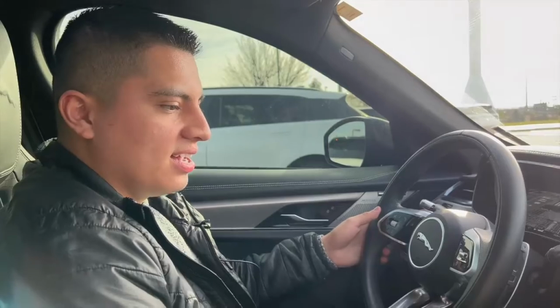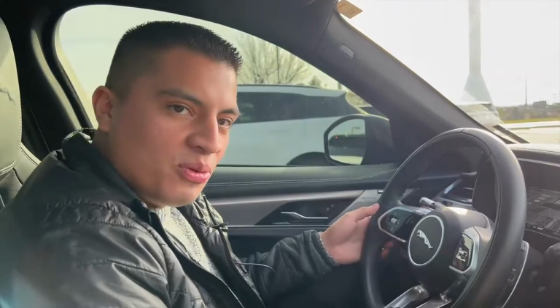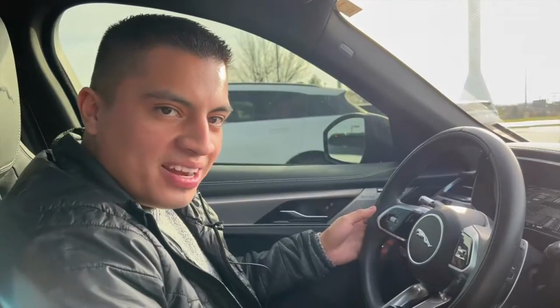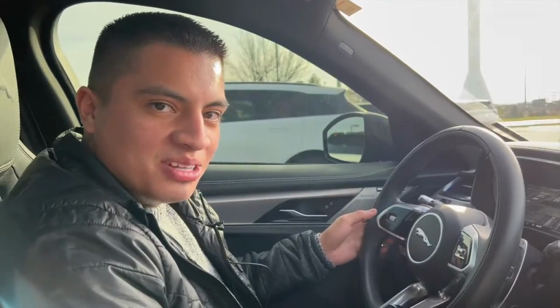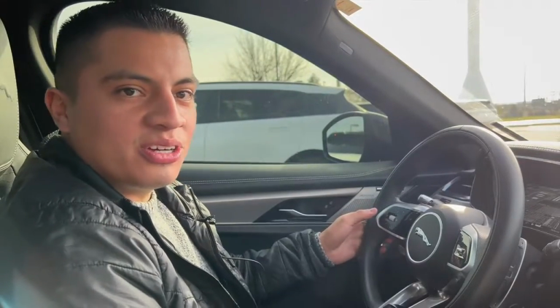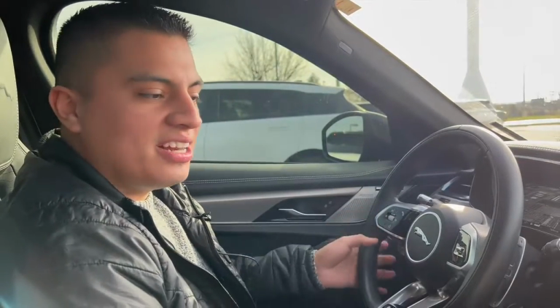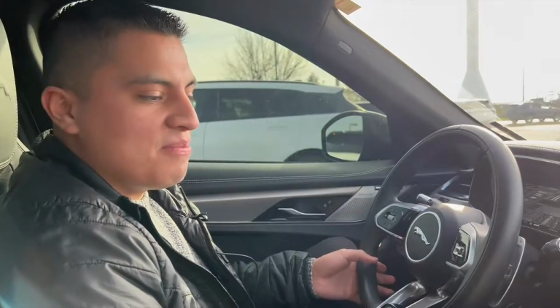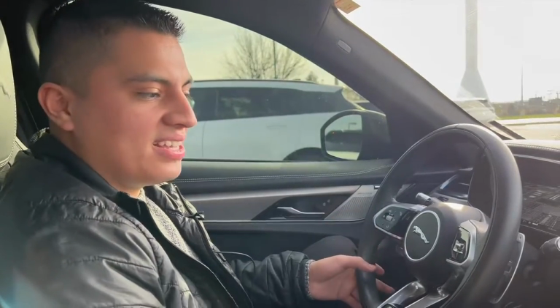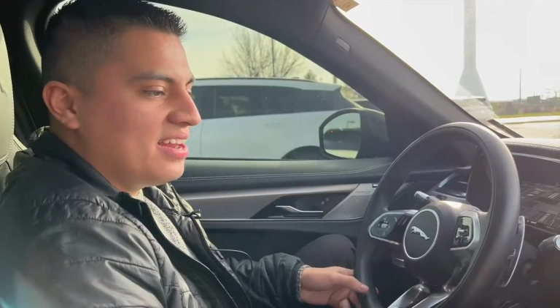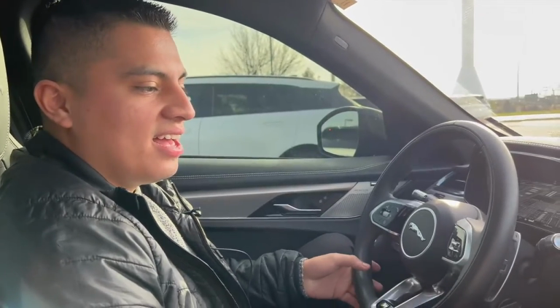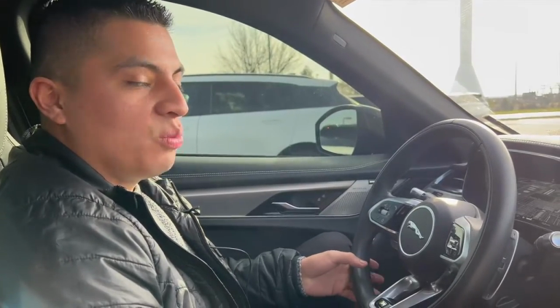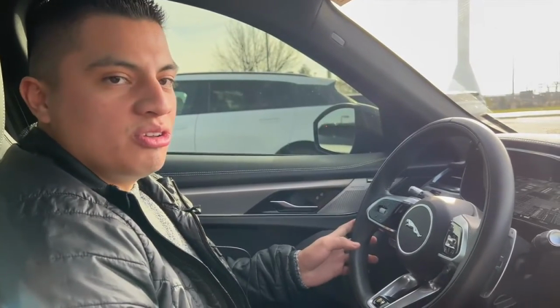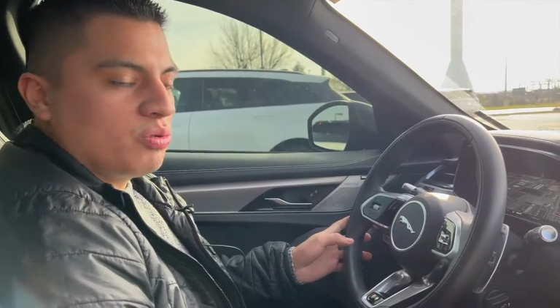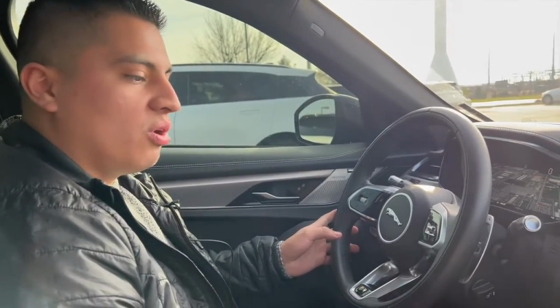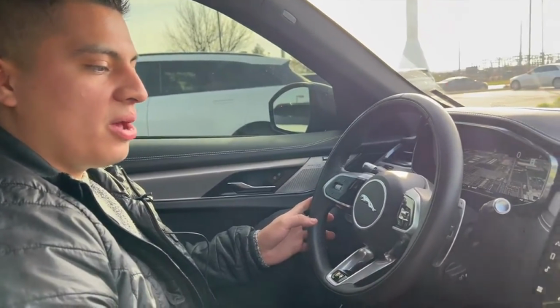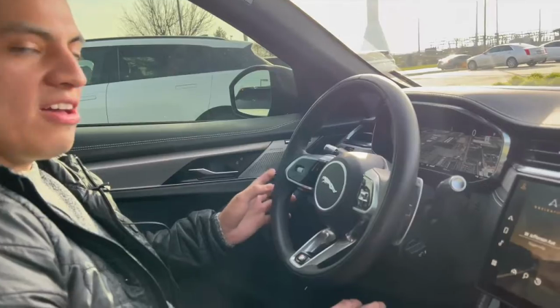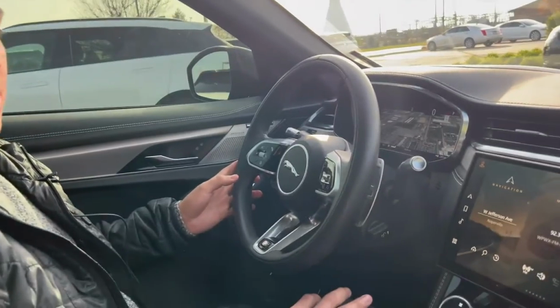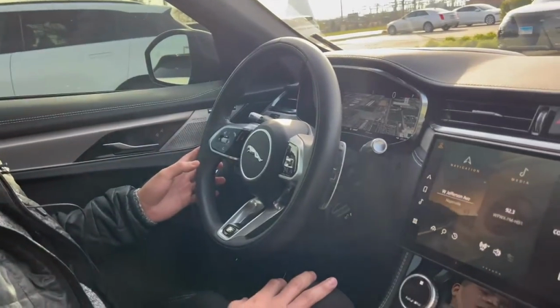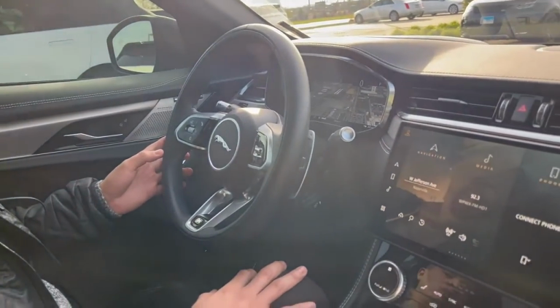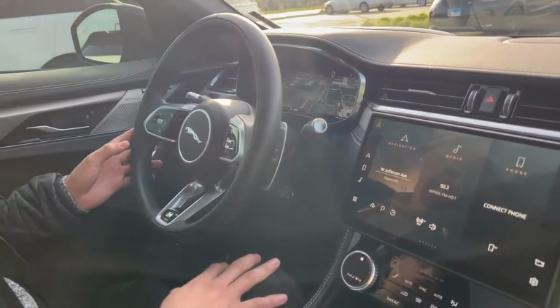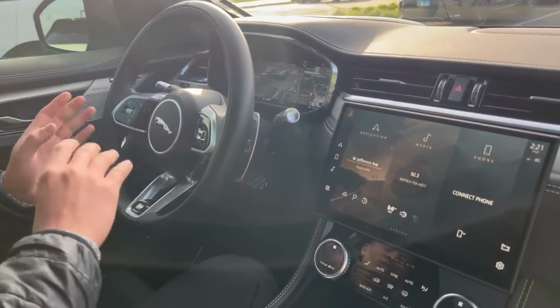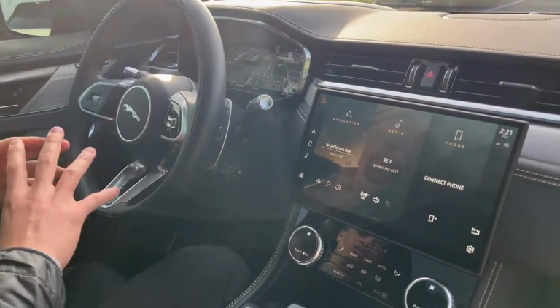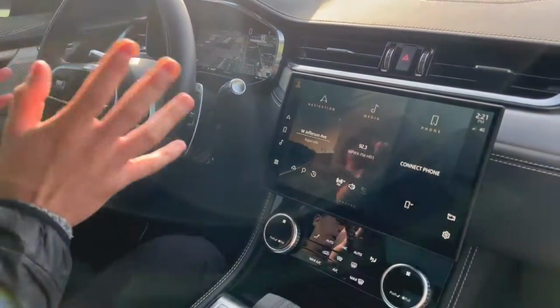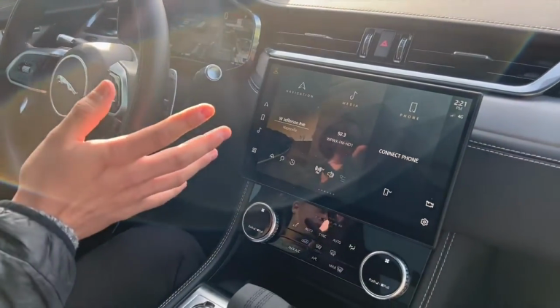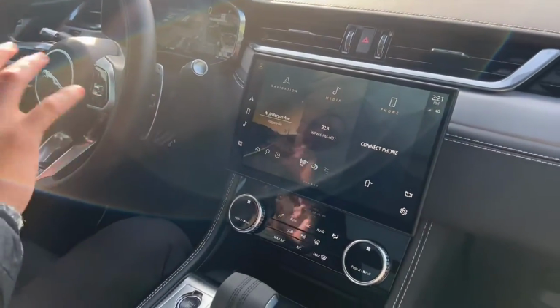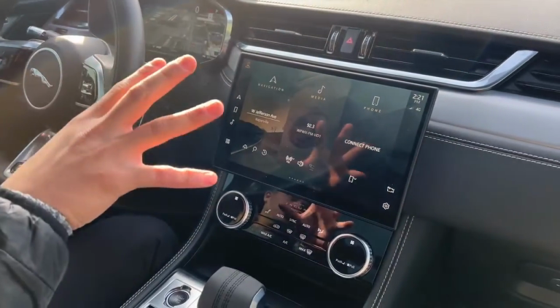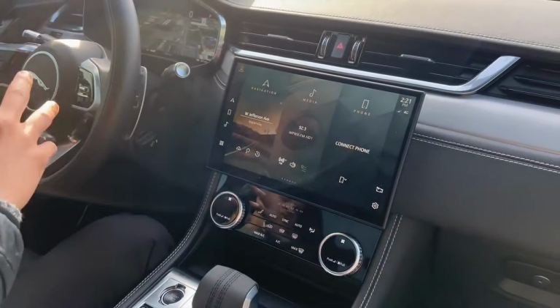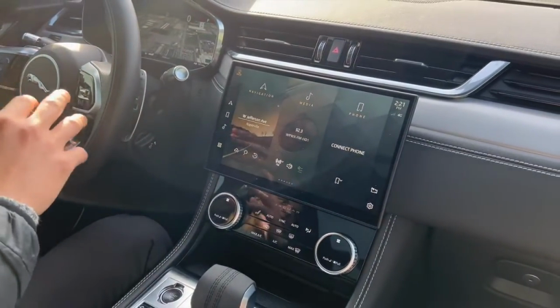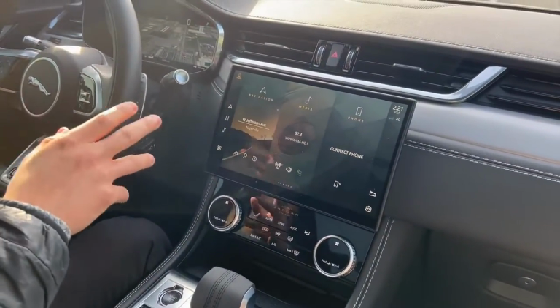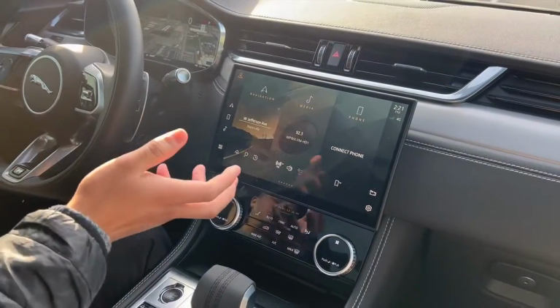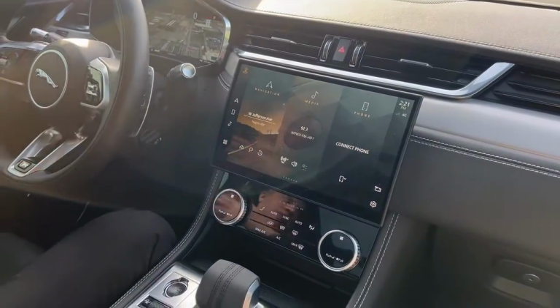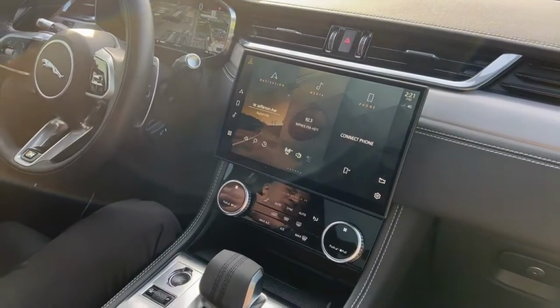Hi everyone, my name is Christian. I'm back again with the new 2021 model F-Pace. We're basically just going to do a quick overview of the interior and what's new versus the previous generation.